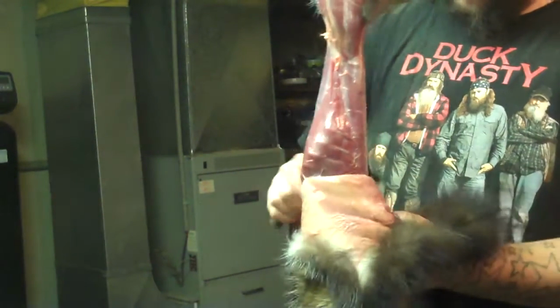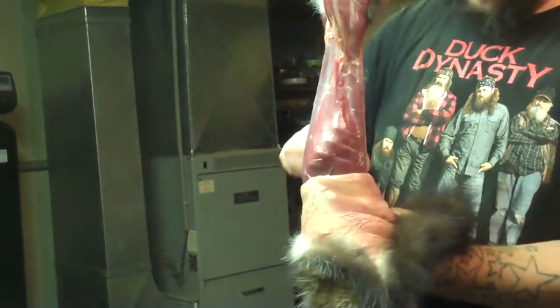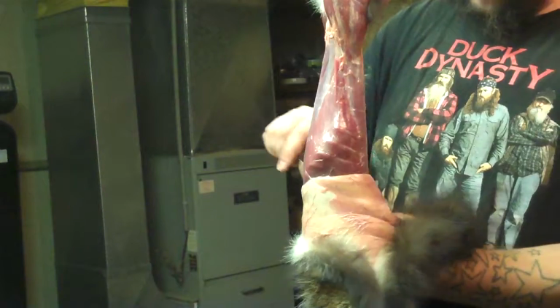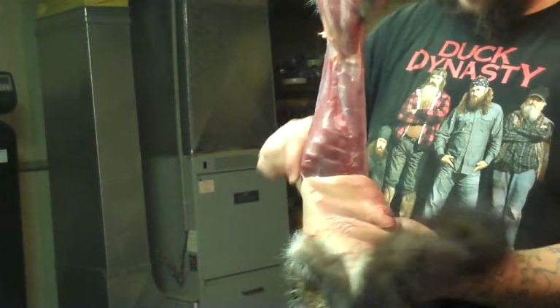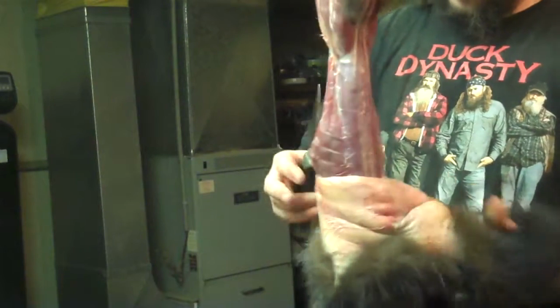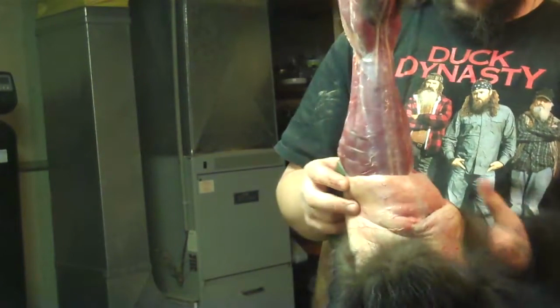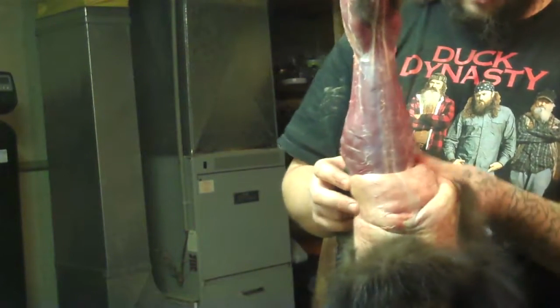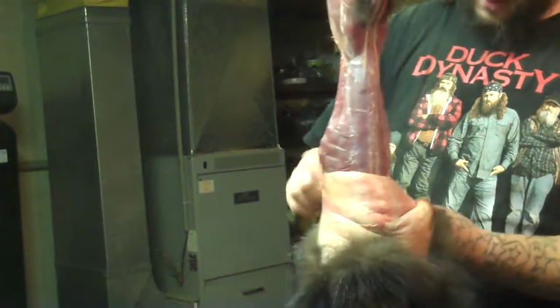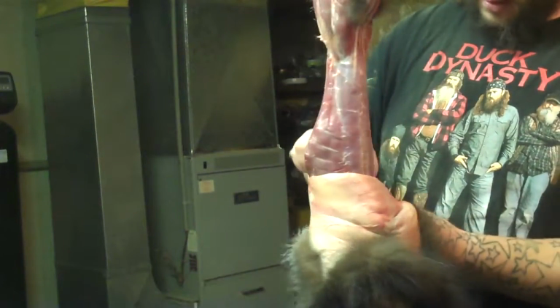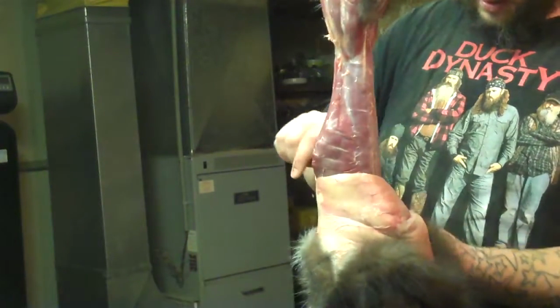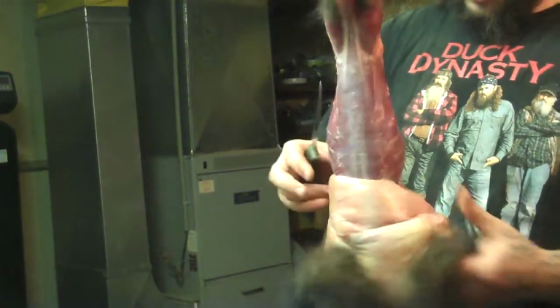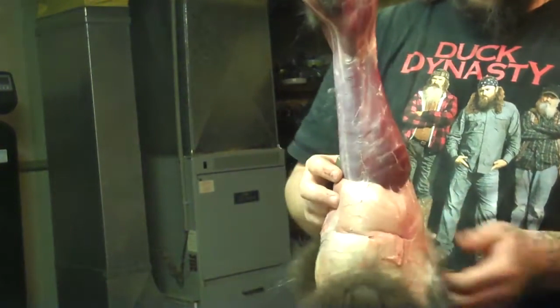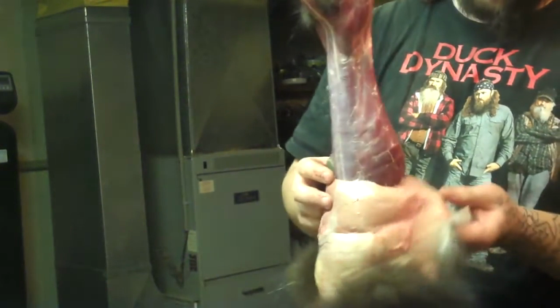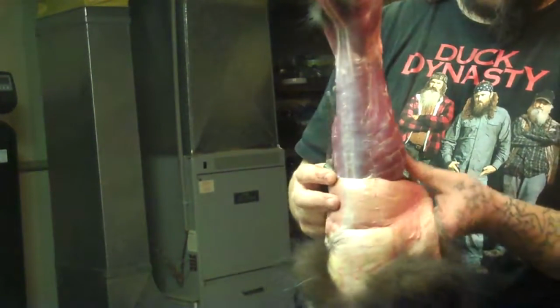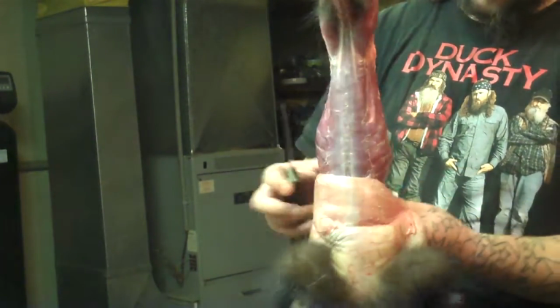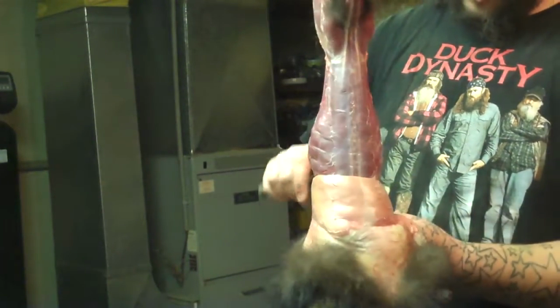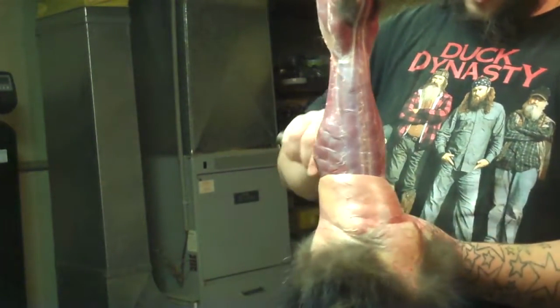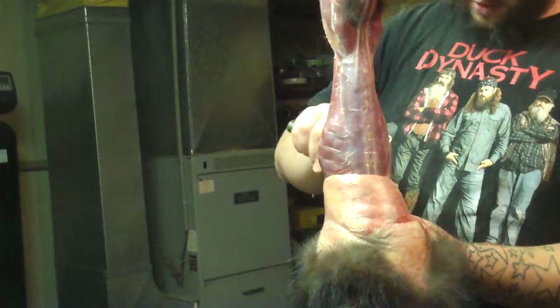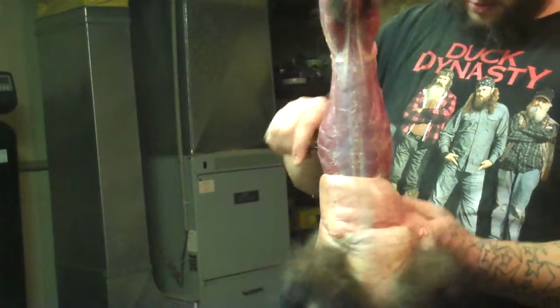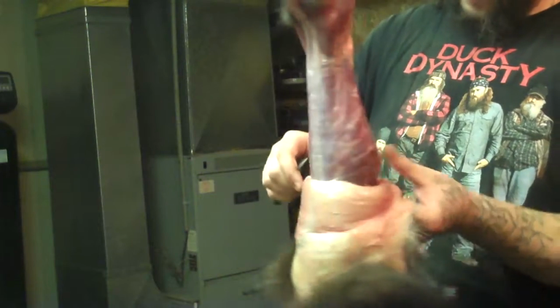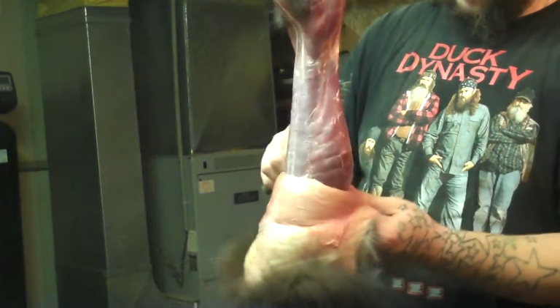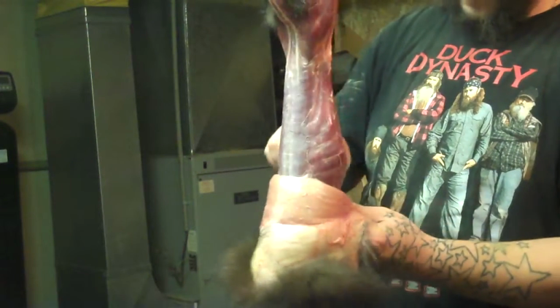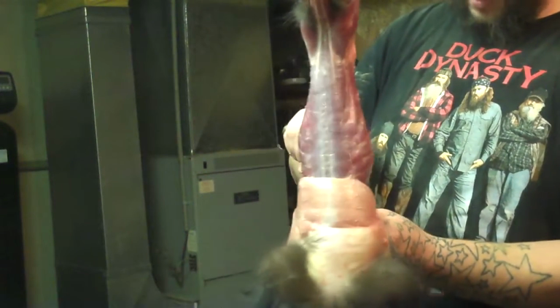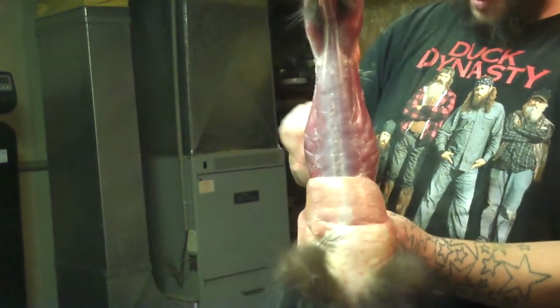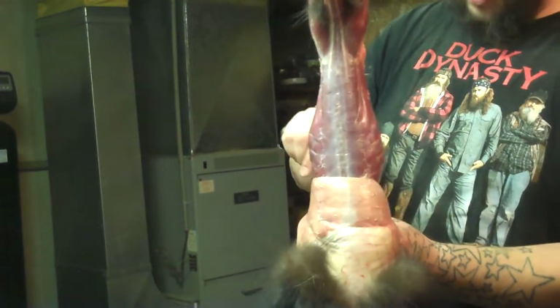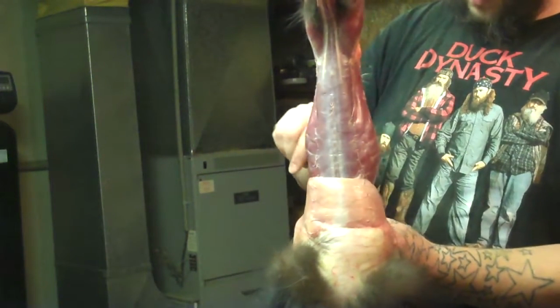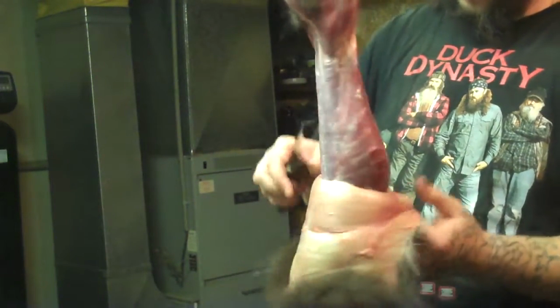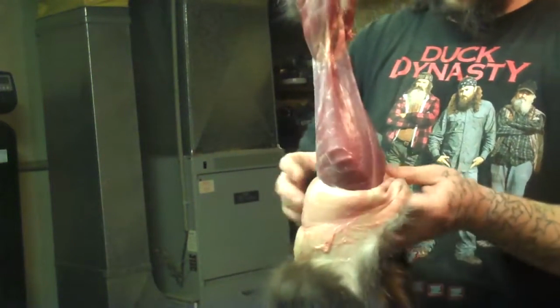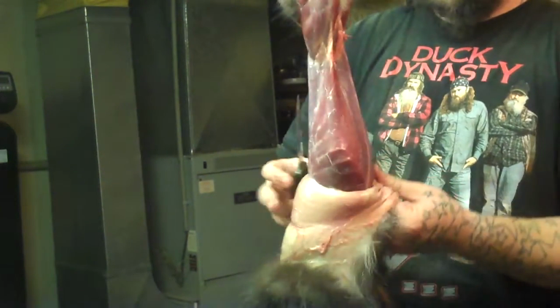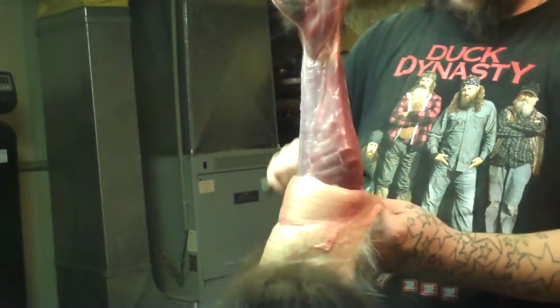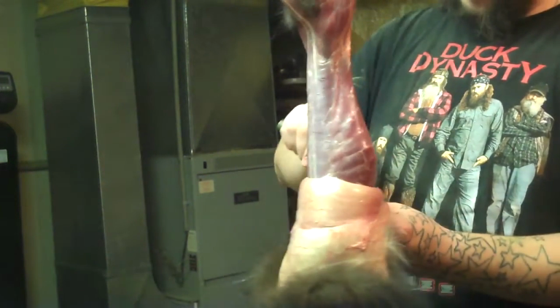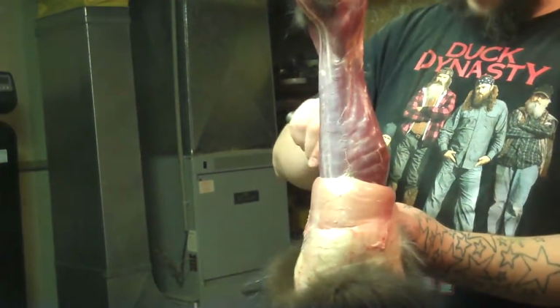They're part of the weasel family. So the fishers, weasels, otters, skunks, mink, wolverine — they all got that skunk smell.